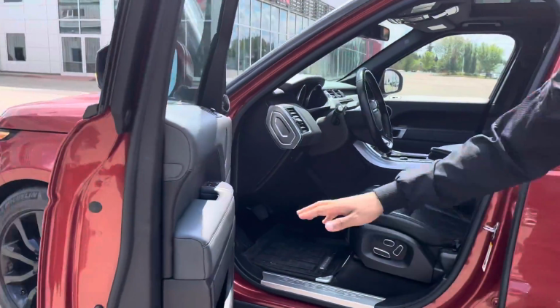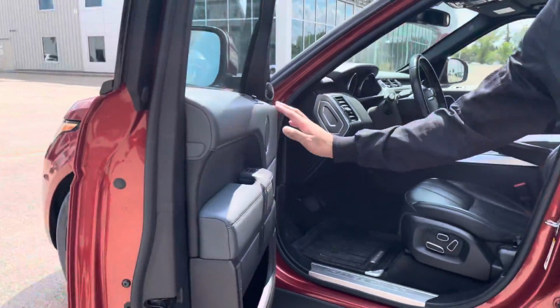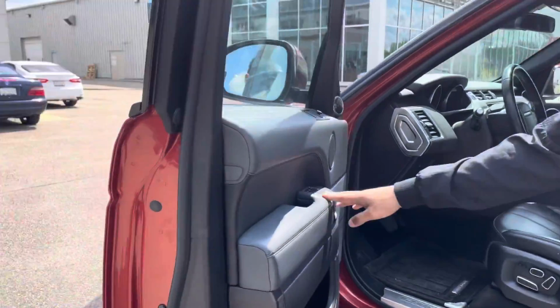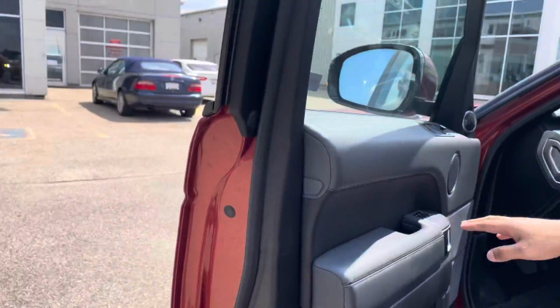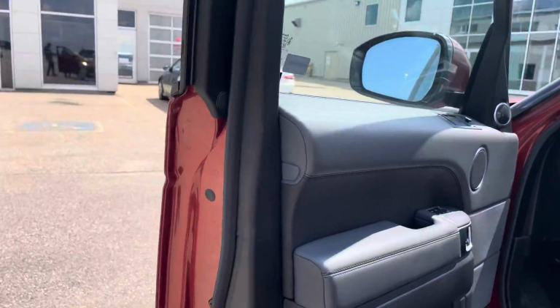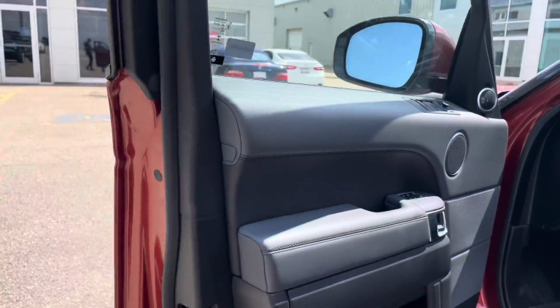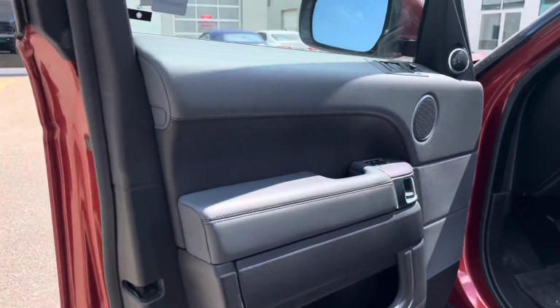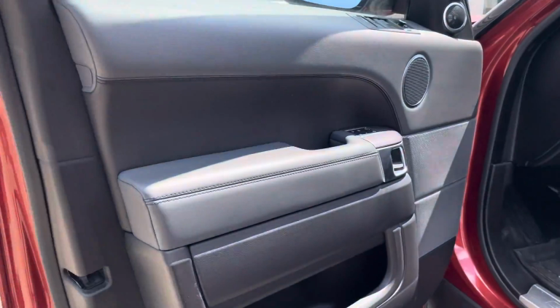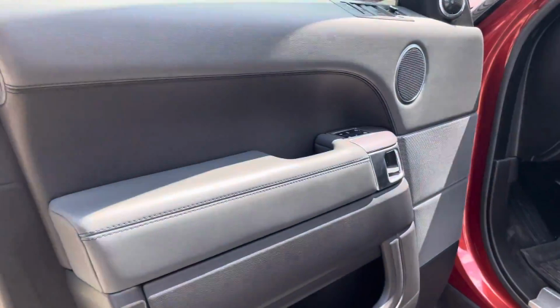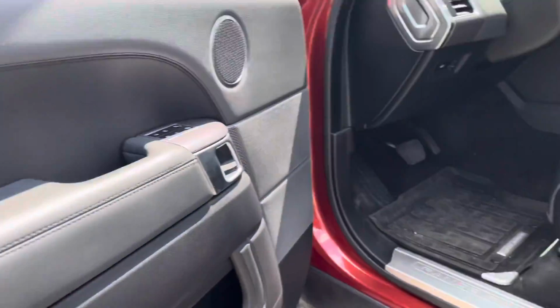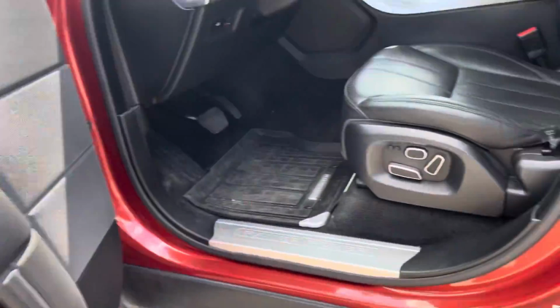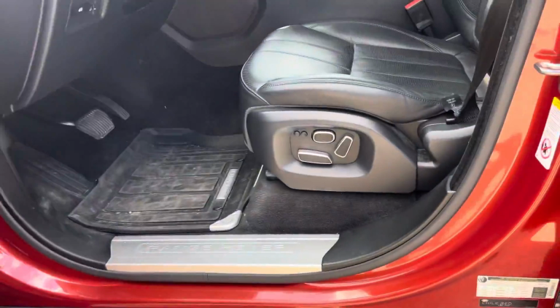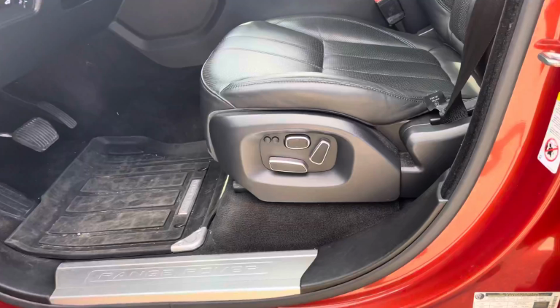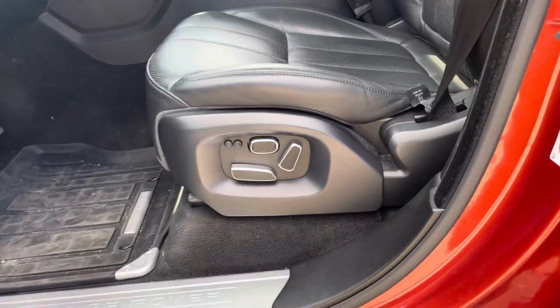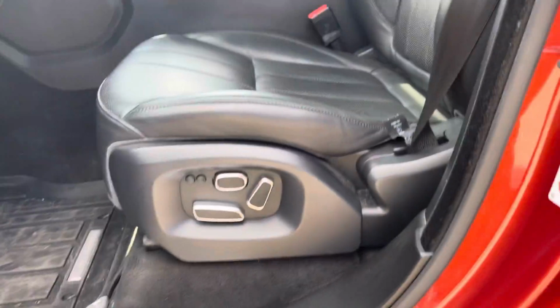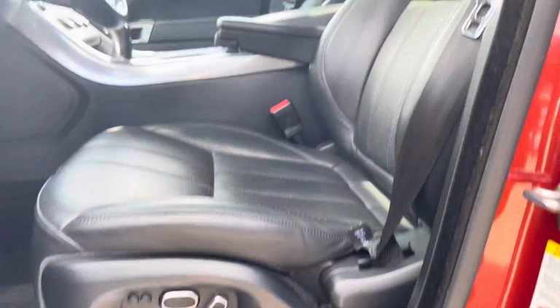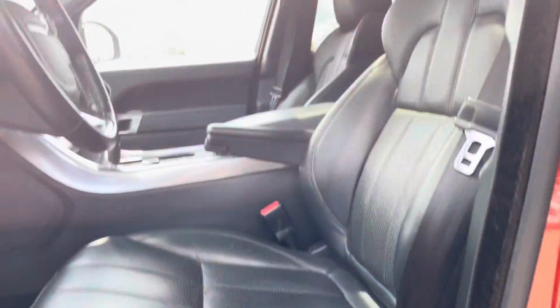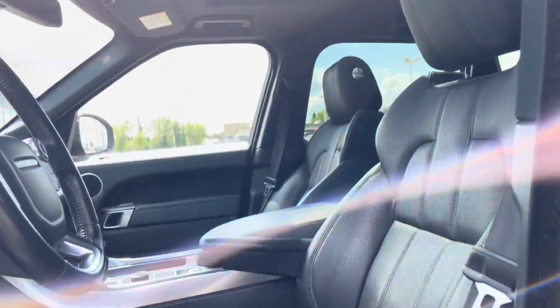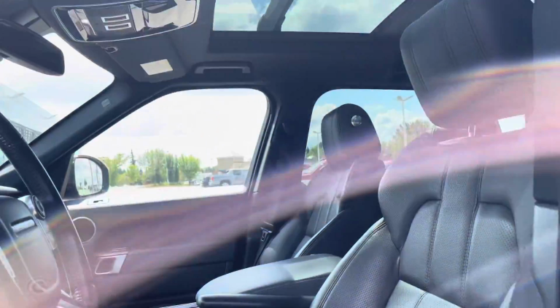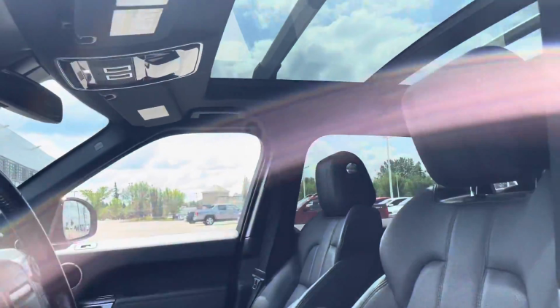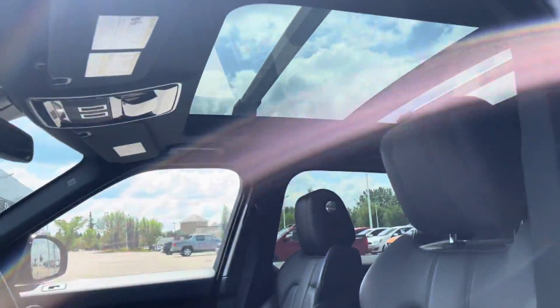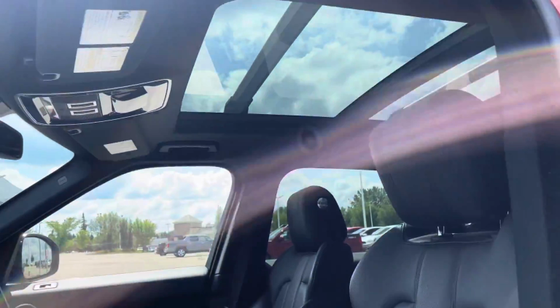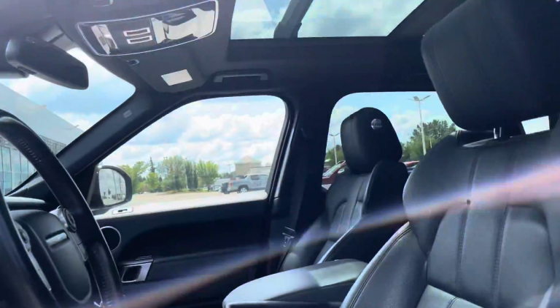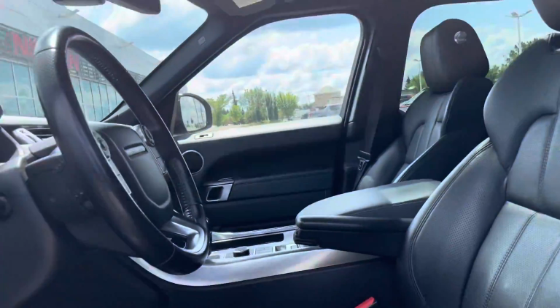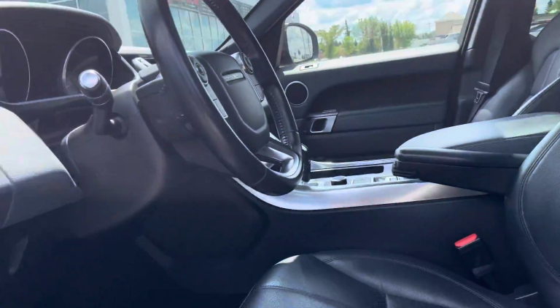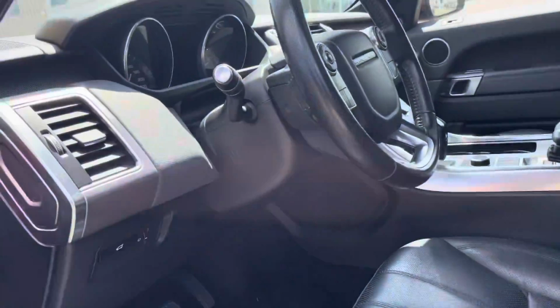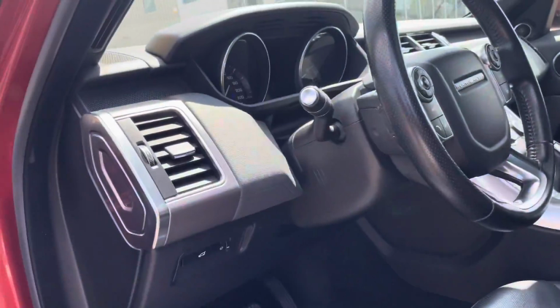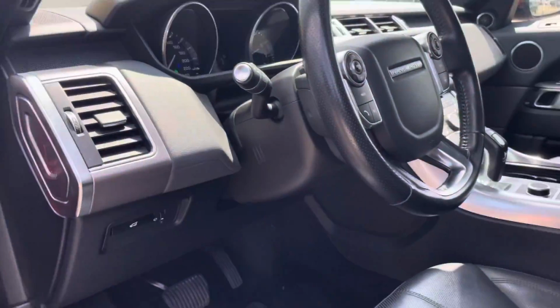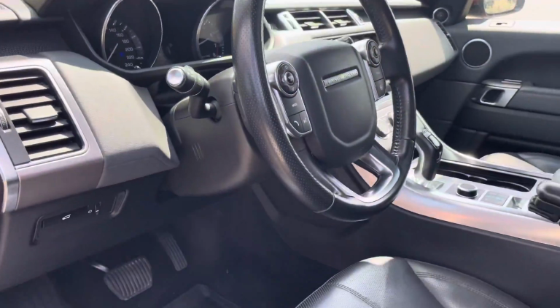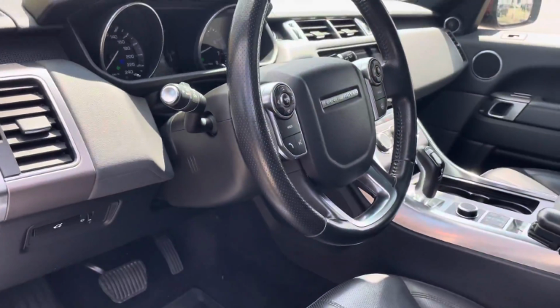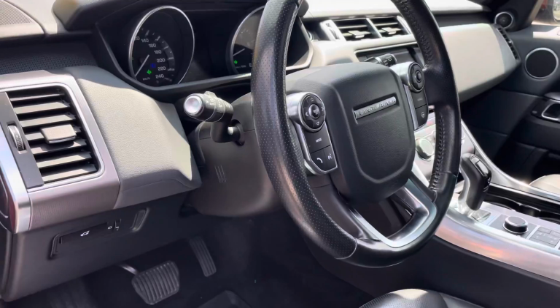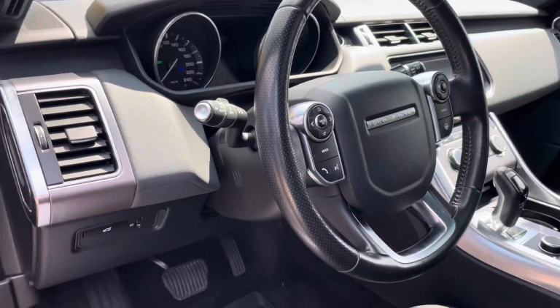Starting off inside, you do get the memory seating there, leather, heated seats, Bluetooth, backup camera, and you do get the nice panoramic sunroof in here as well.